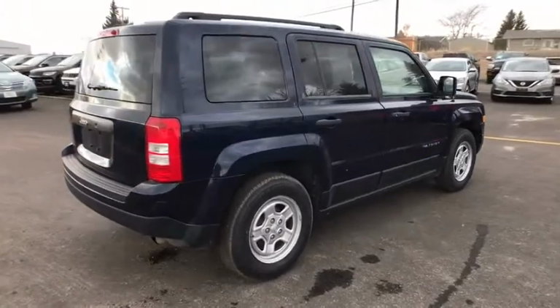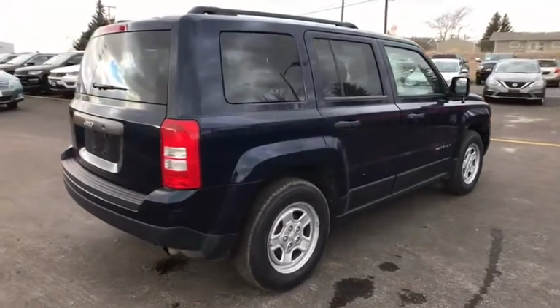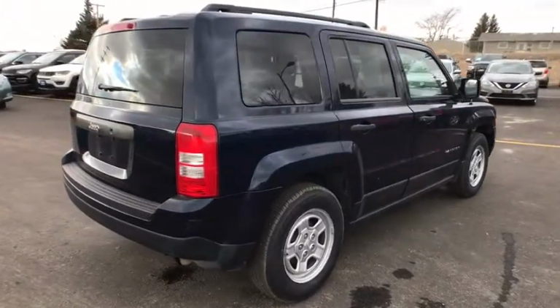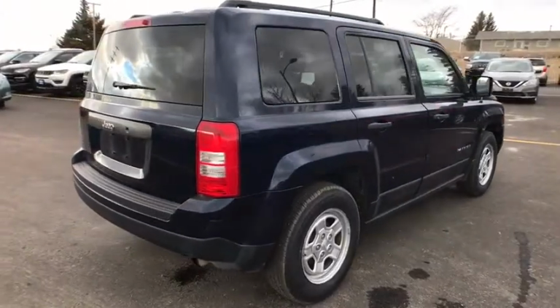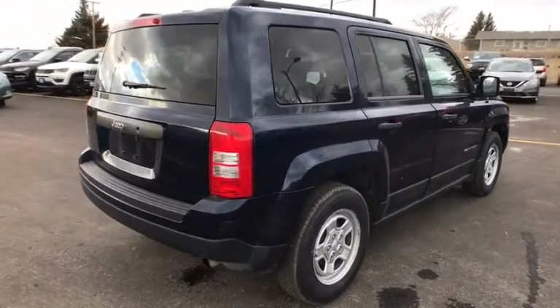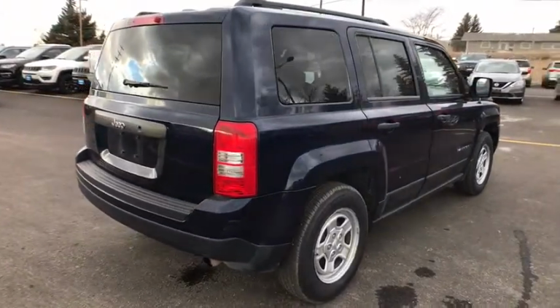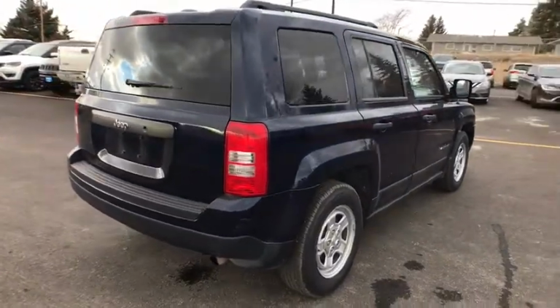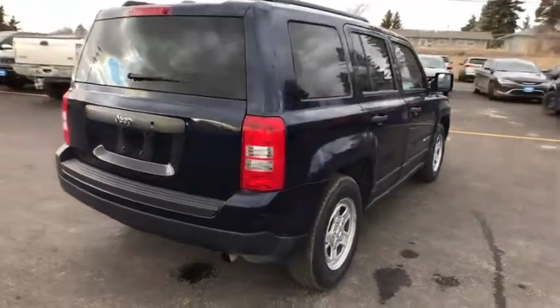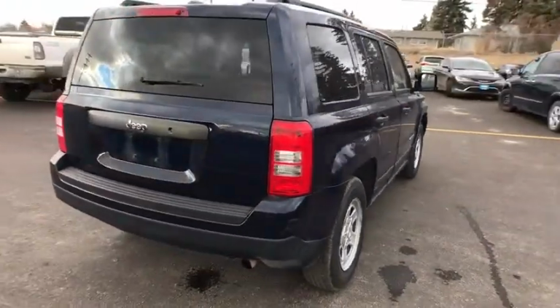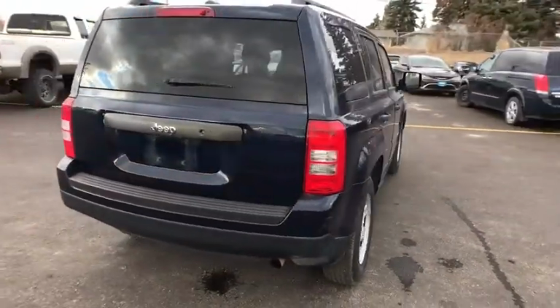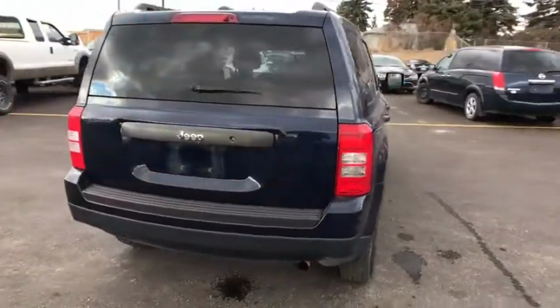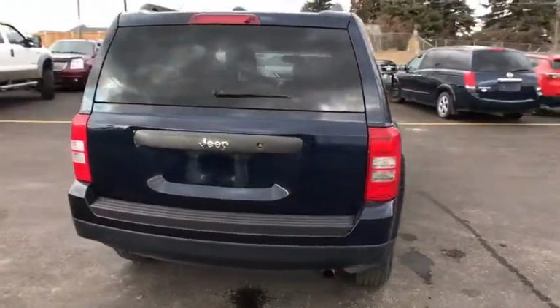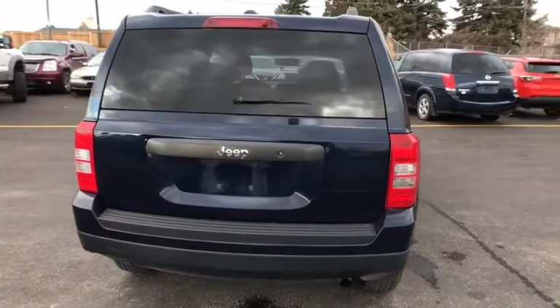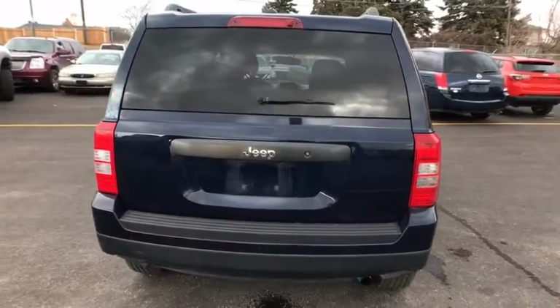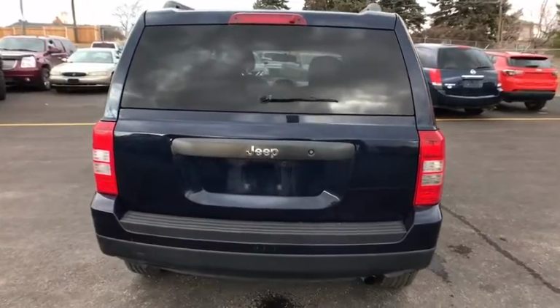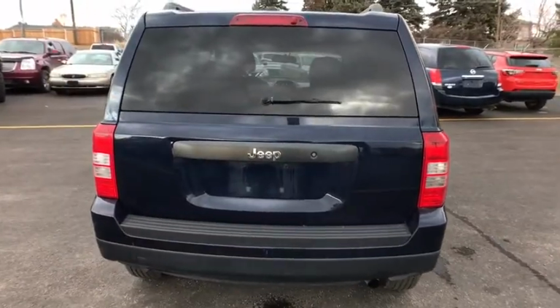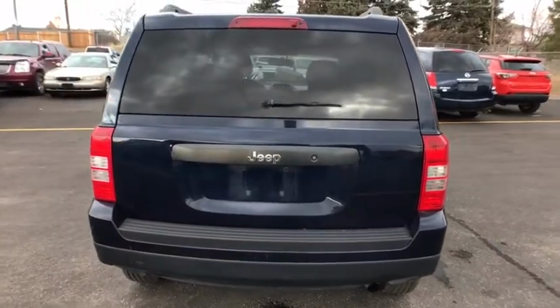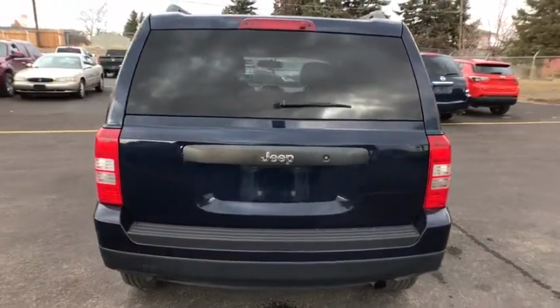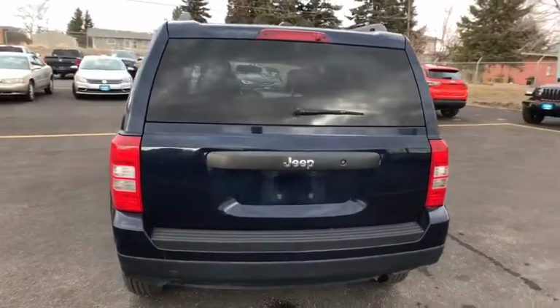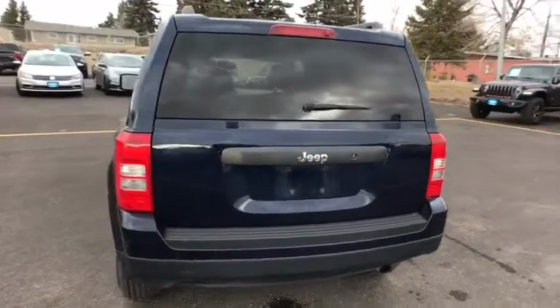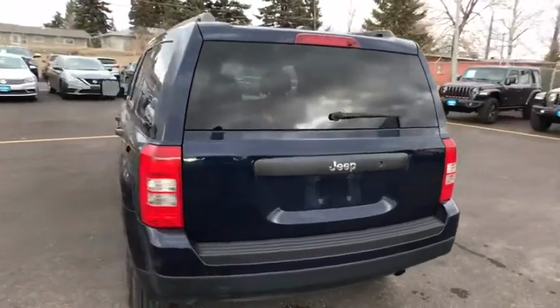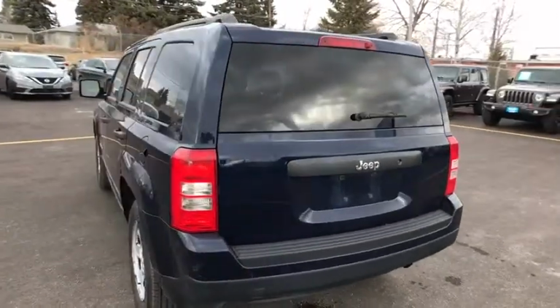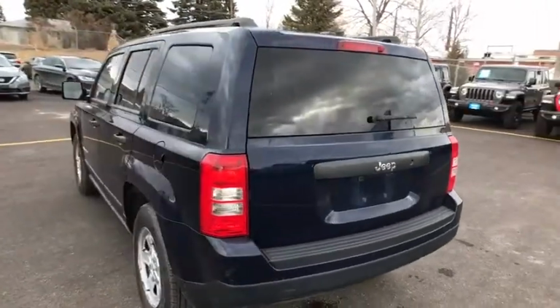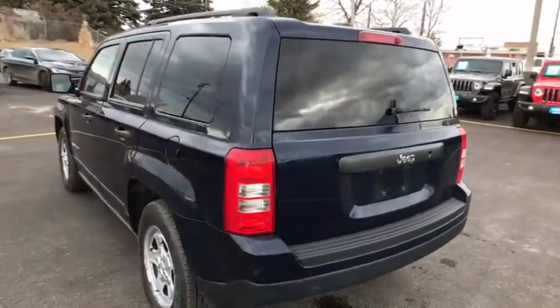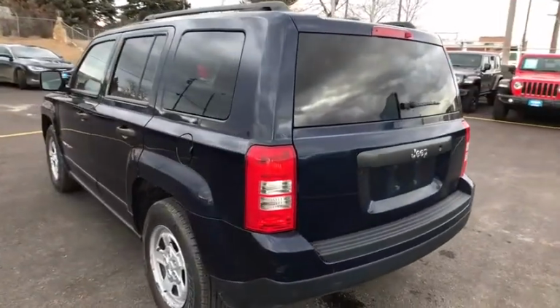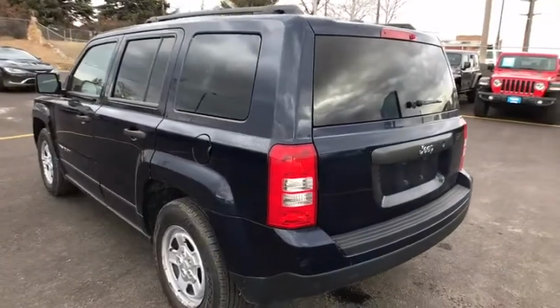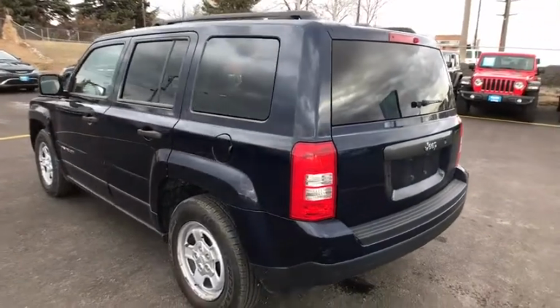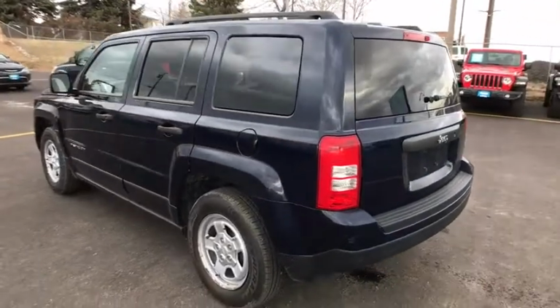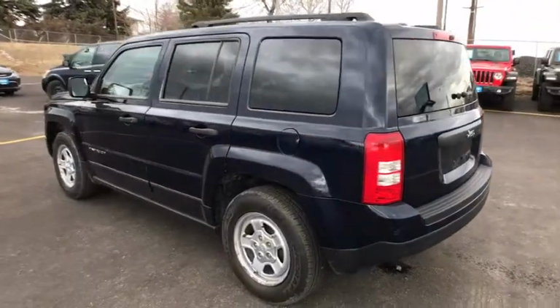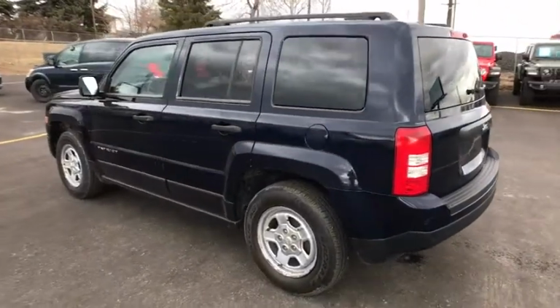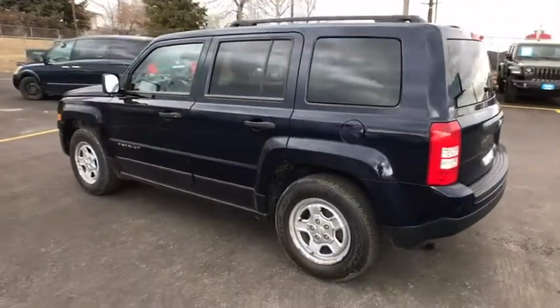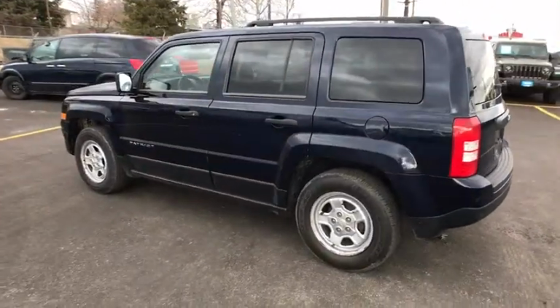Here are some of this vehicle's great options: Bluetooth, power steering, adjustable steering wheel, ABS four-wheel, cruise control, front floor mats, rear defrost, AM FM stereo radio, front wheel drive.